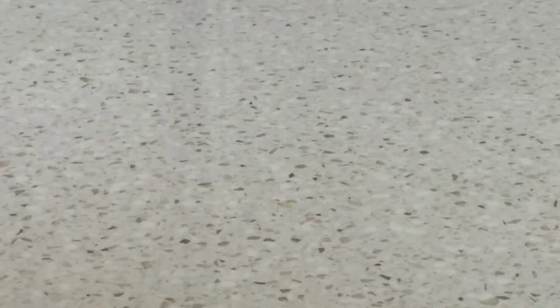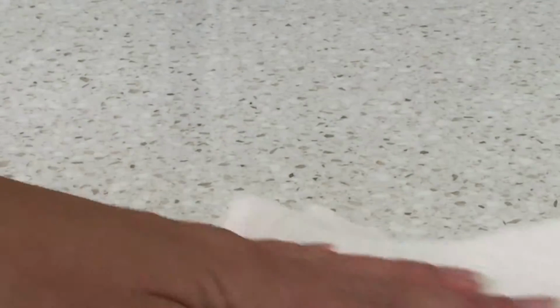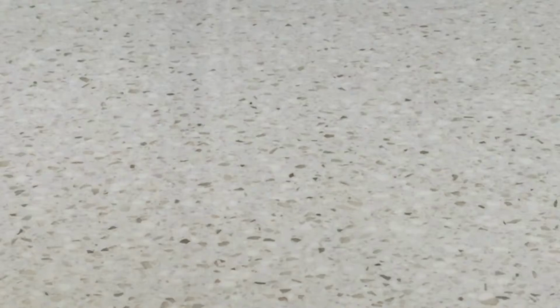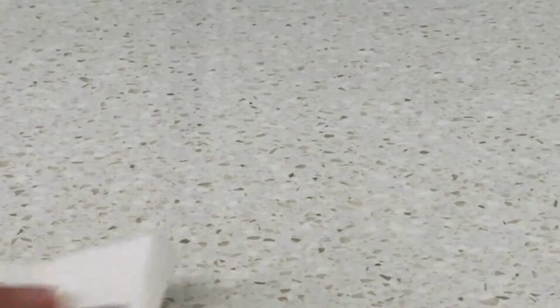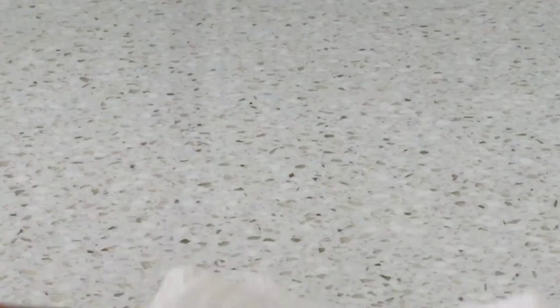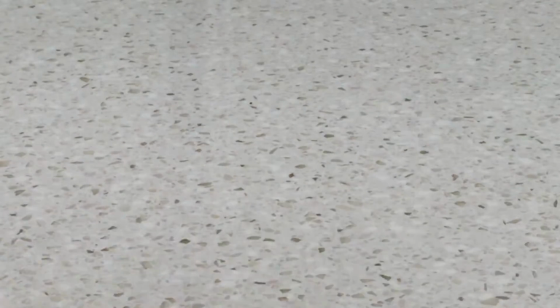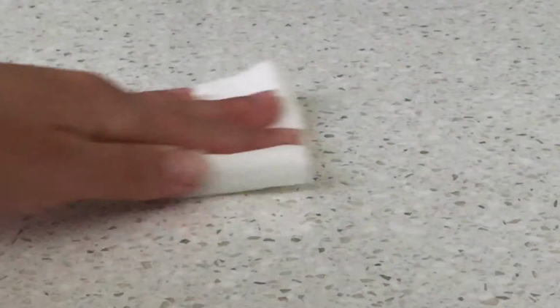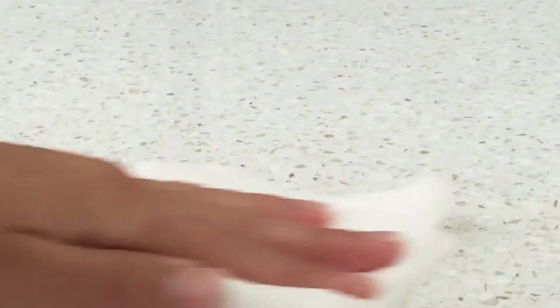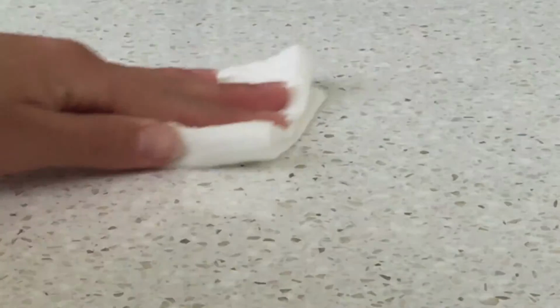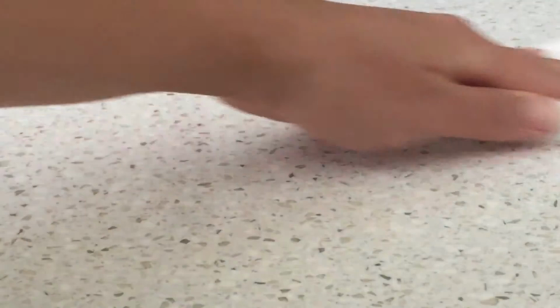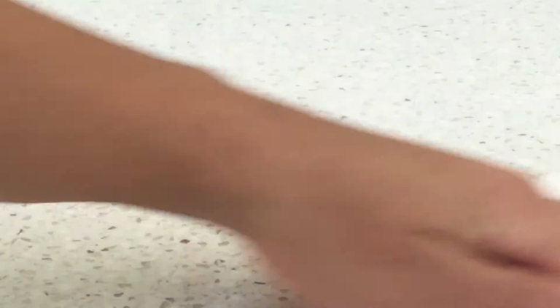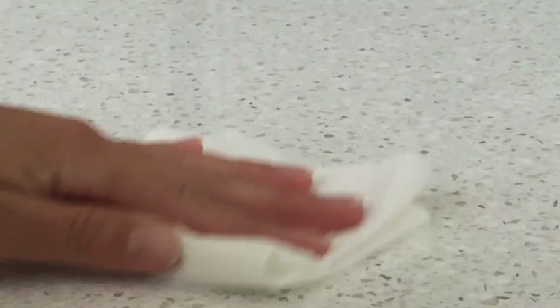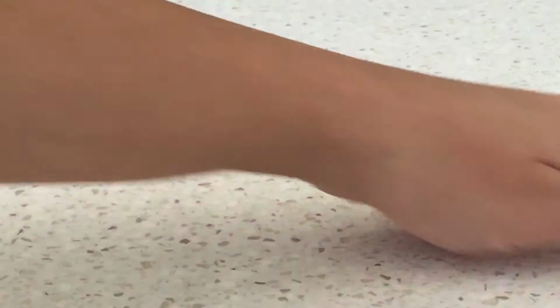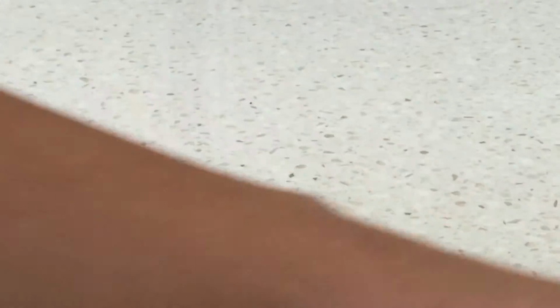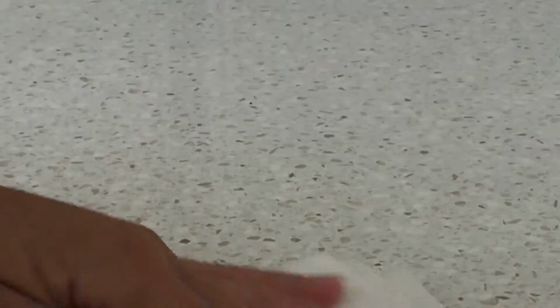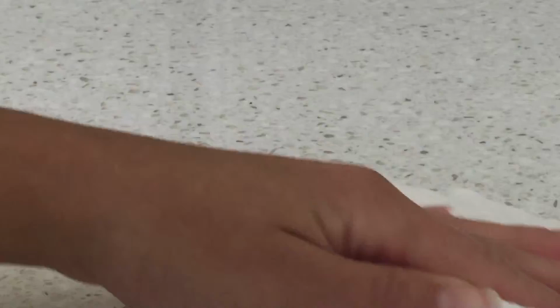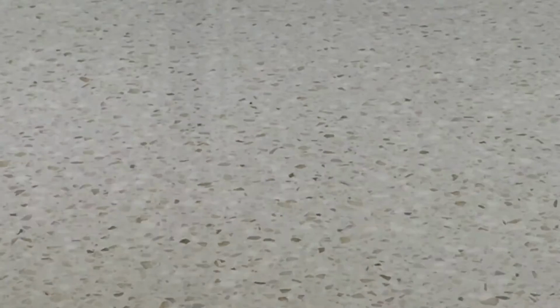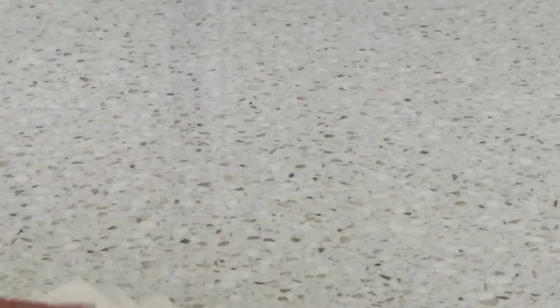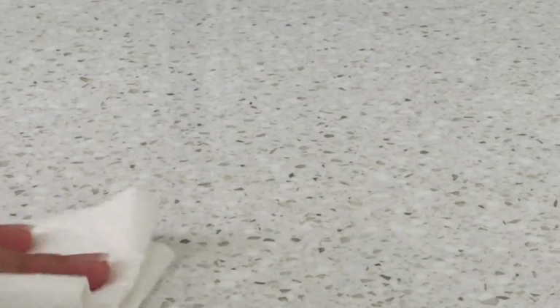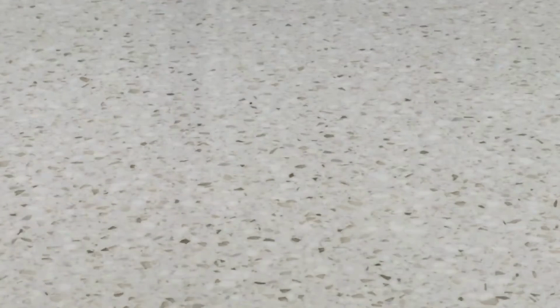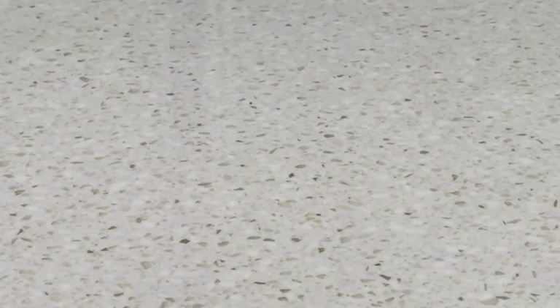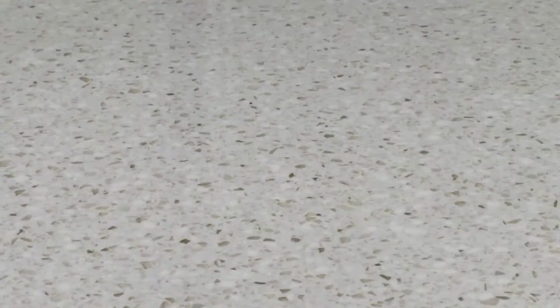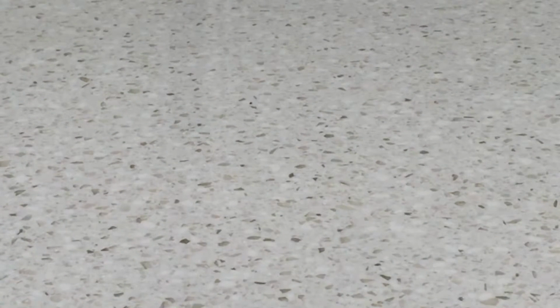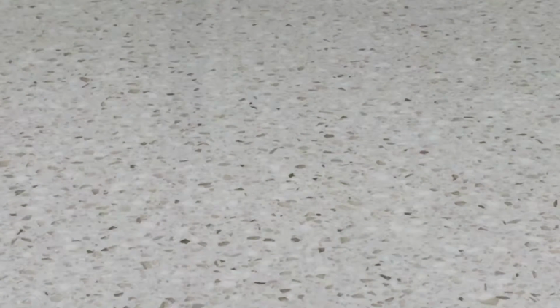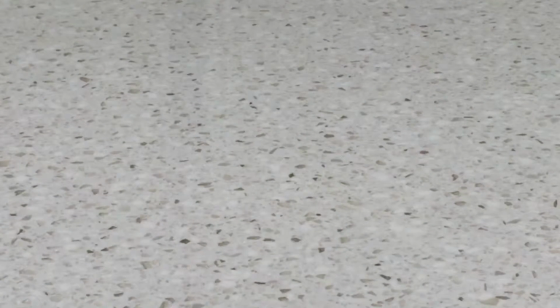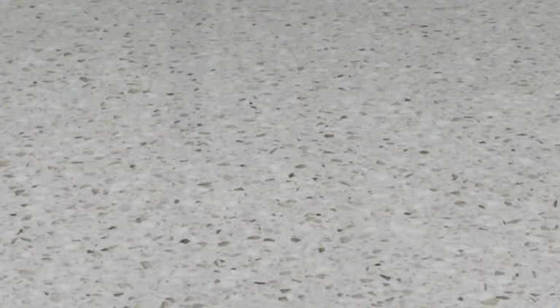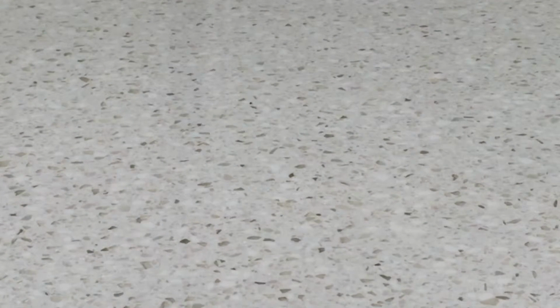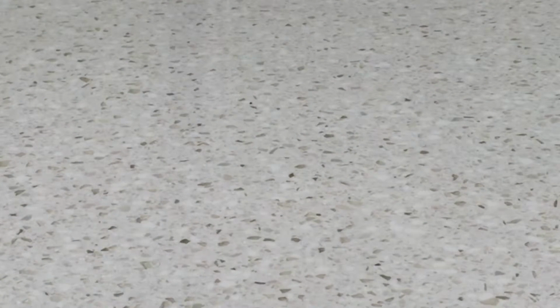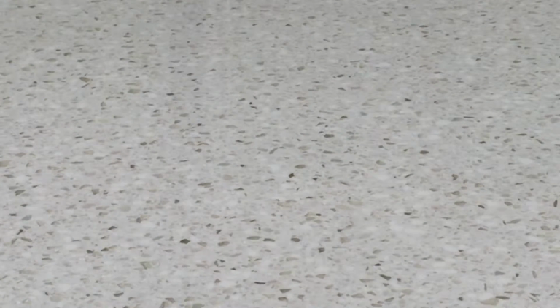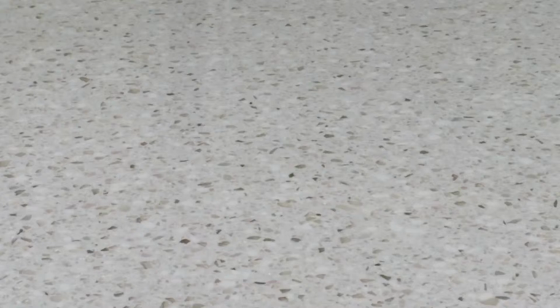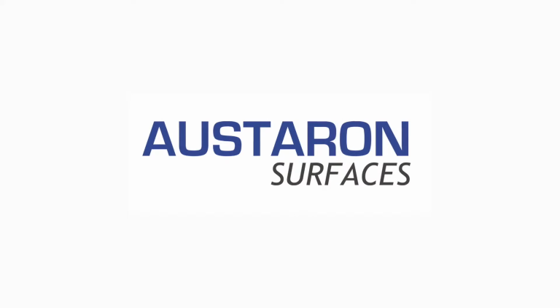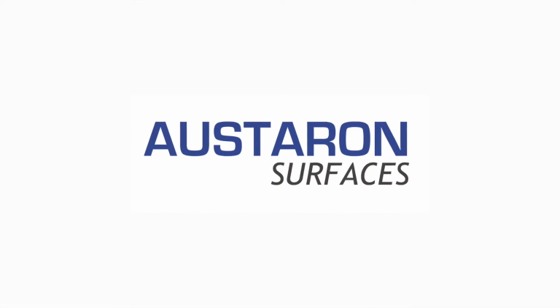If your gloss Starron surface requires more attention, ensure that you contact your certified Starron fabricator or Starron Surfaces for more assistance.